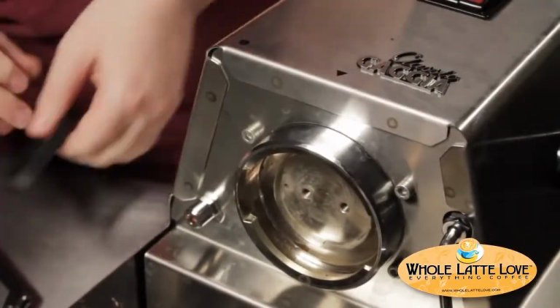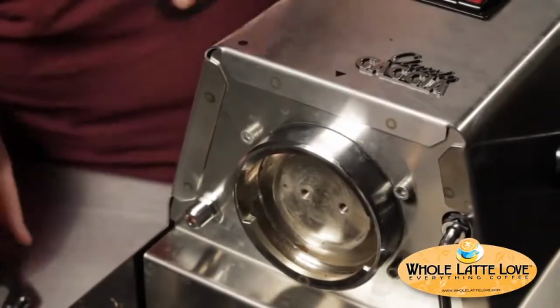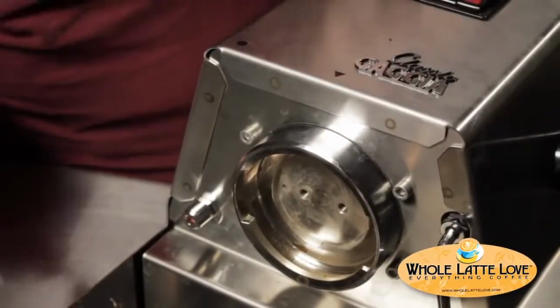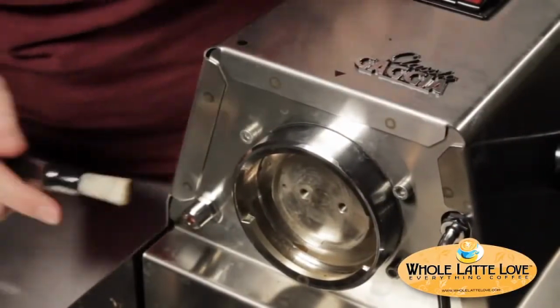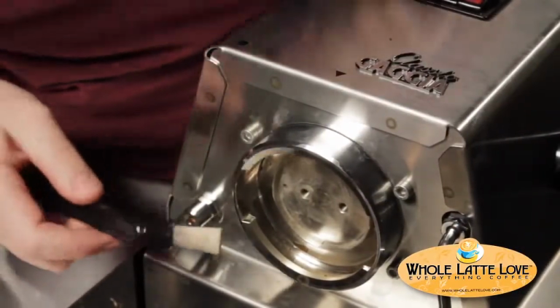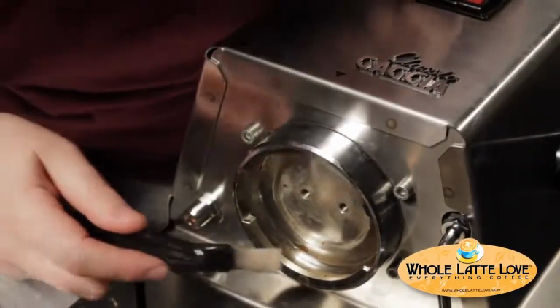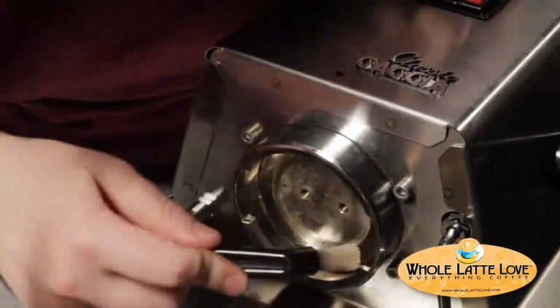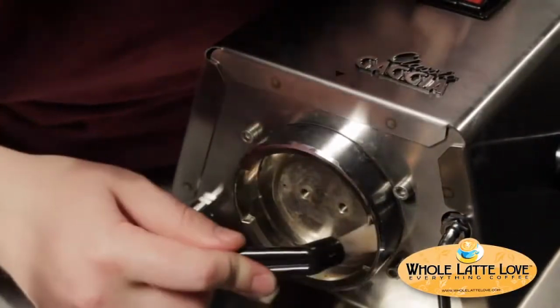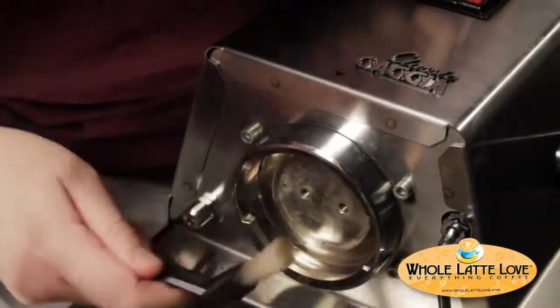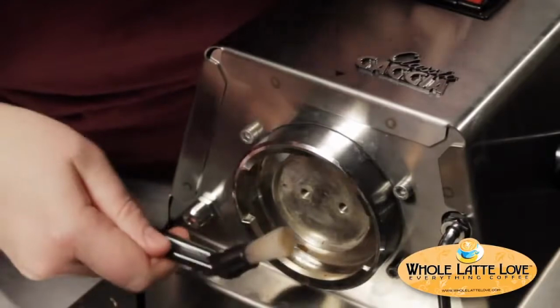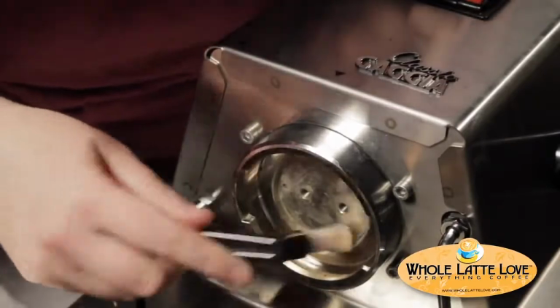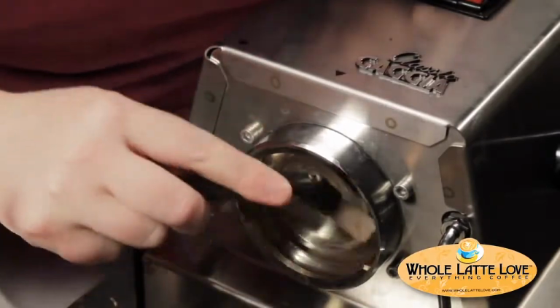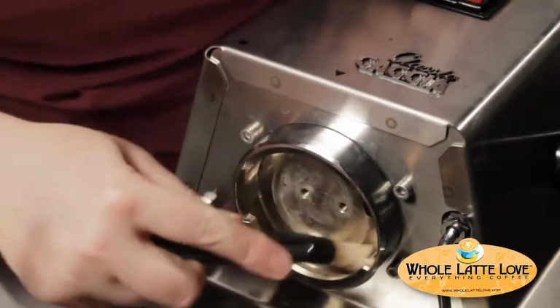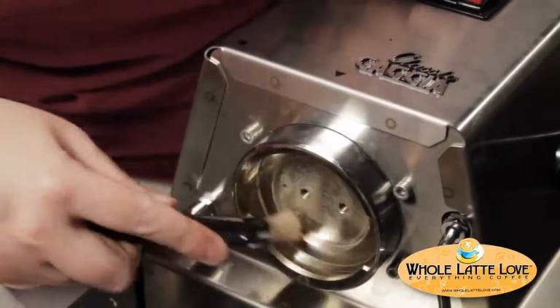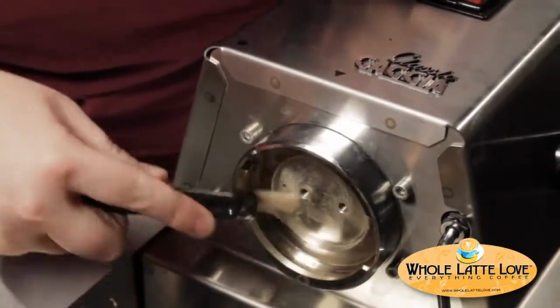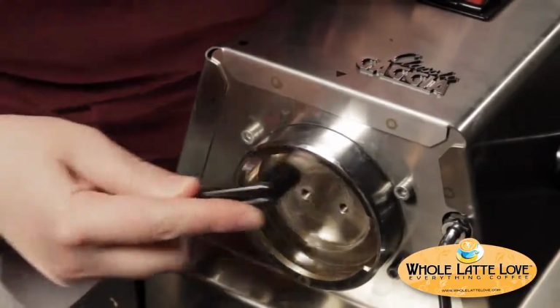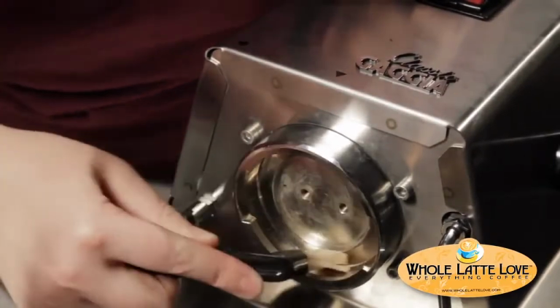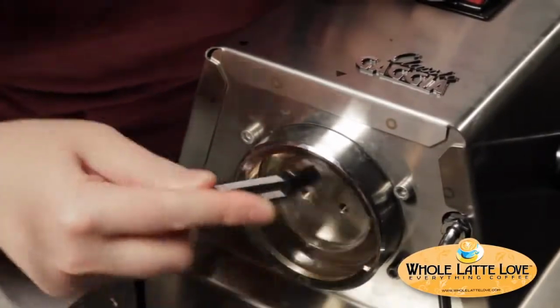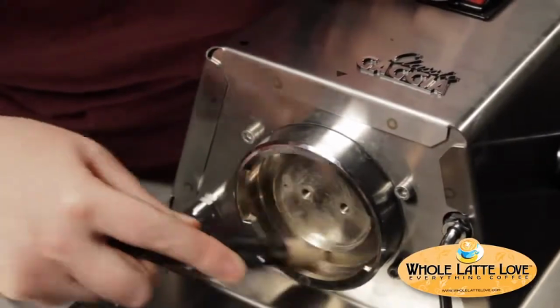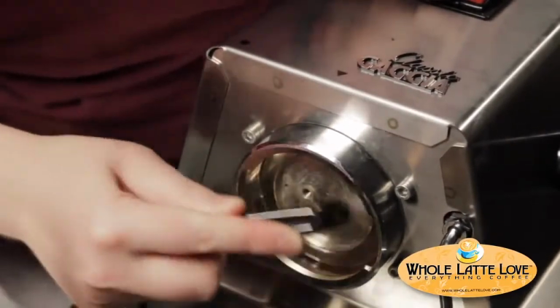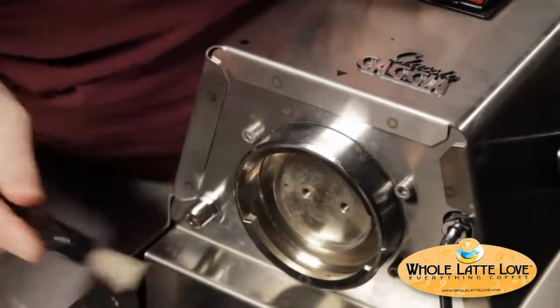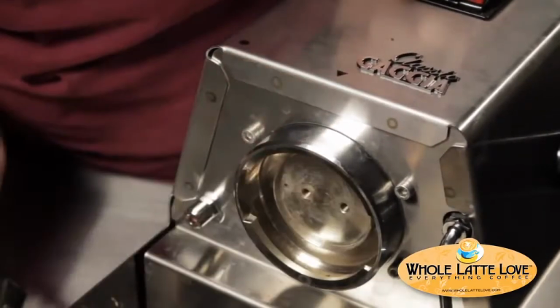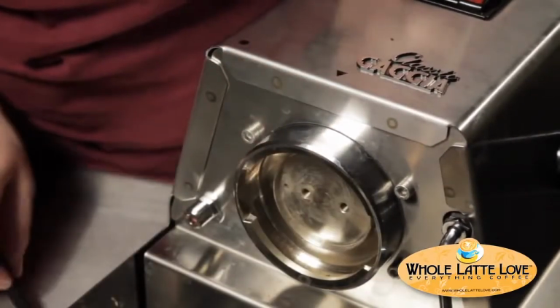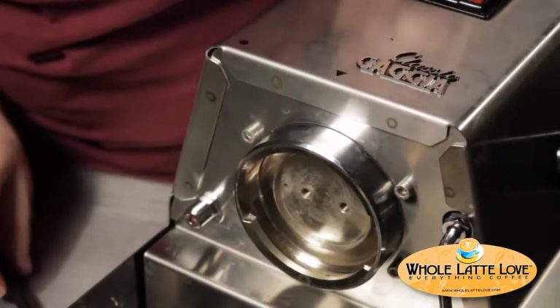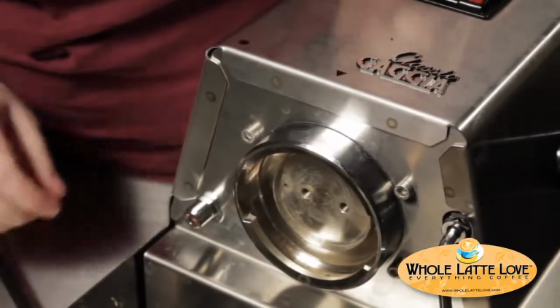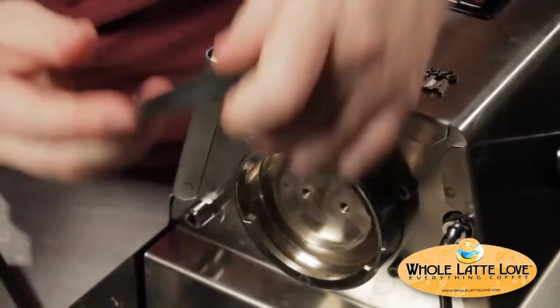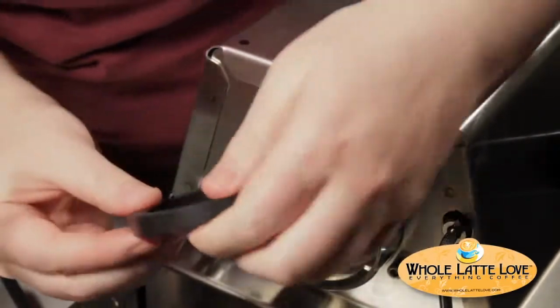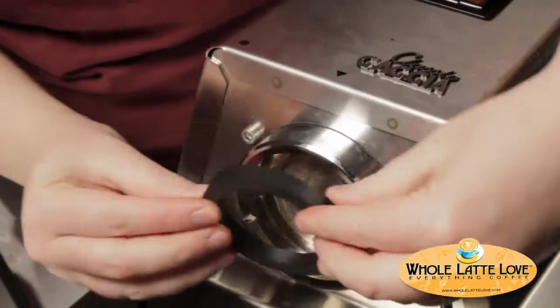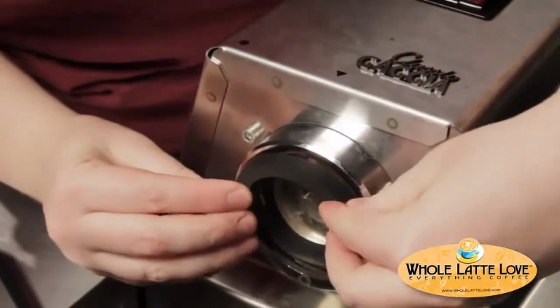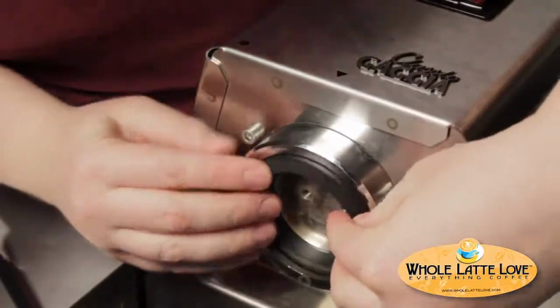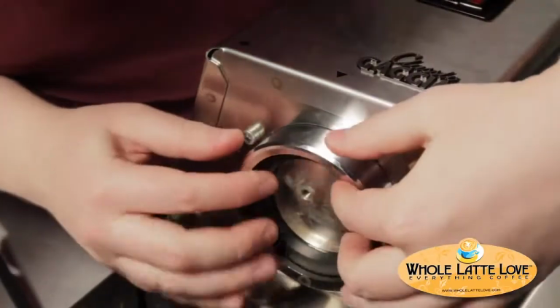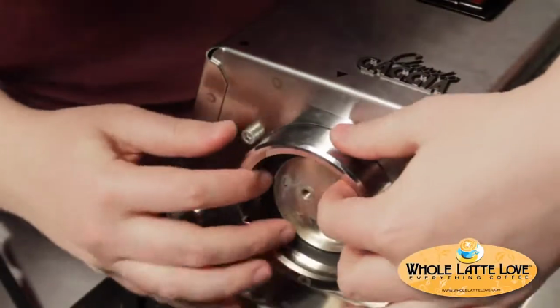Then you're going to make sure that your group head is all clean. You can use your cleaning brush again — make sure the area where the new group gasket is going to go is nice and clean. Then slide the new group gasket in place.